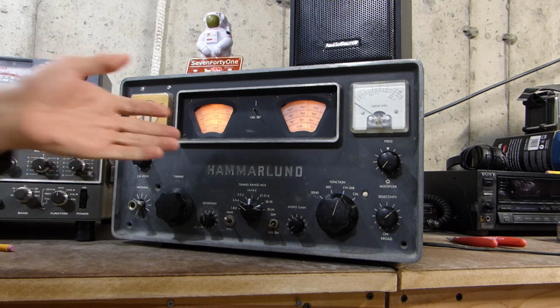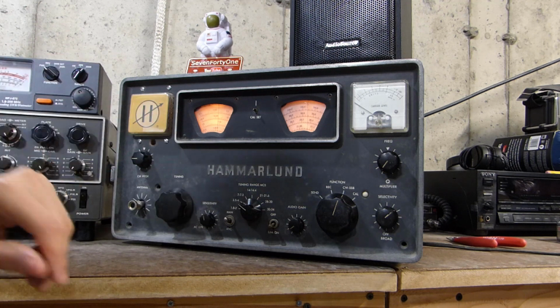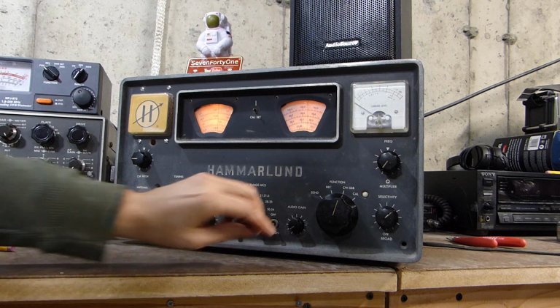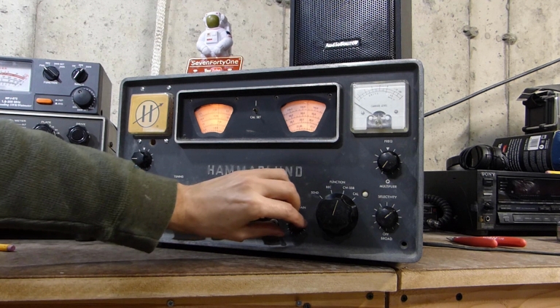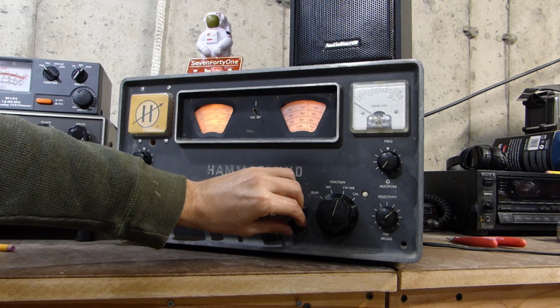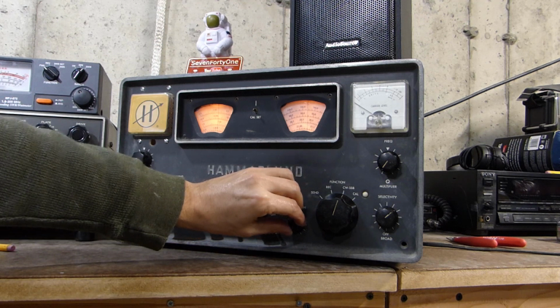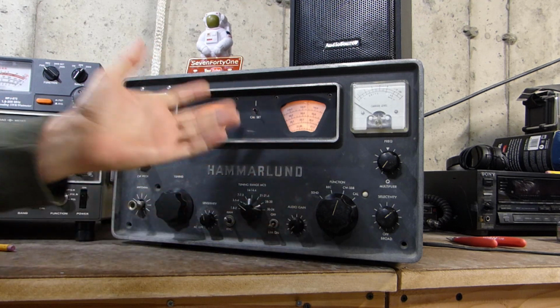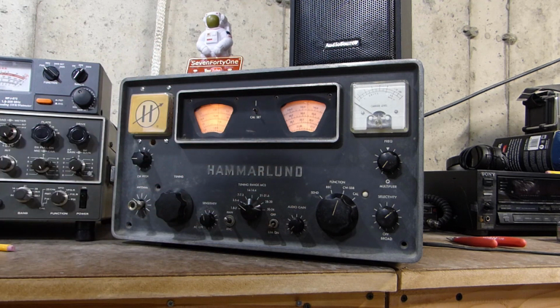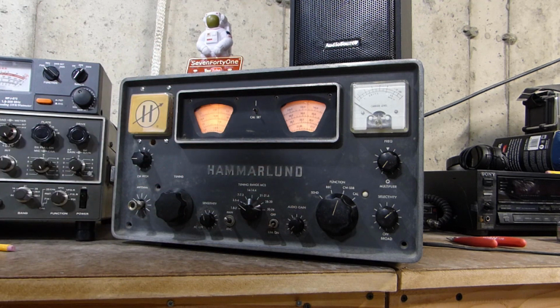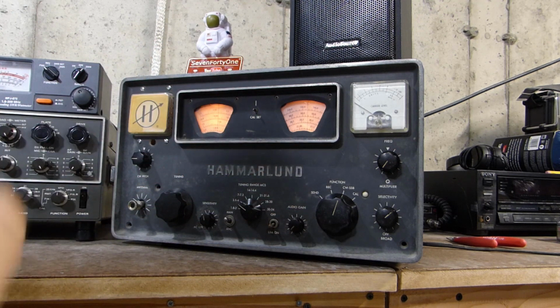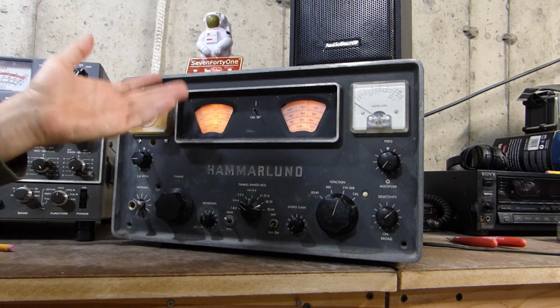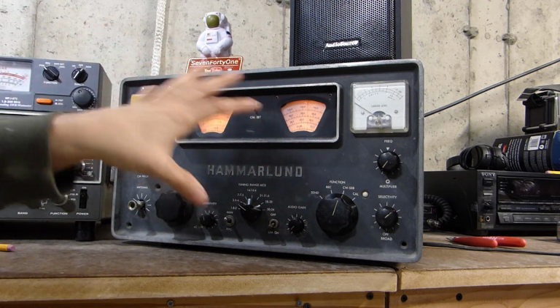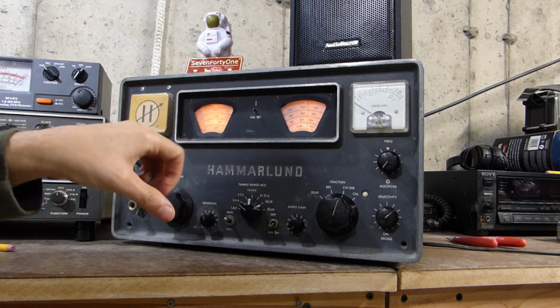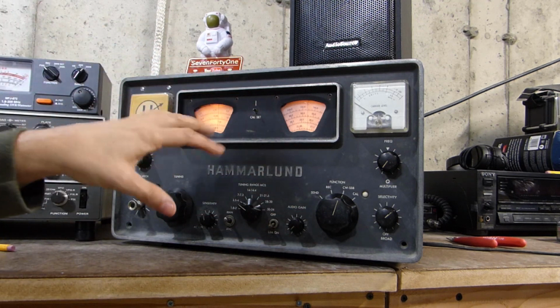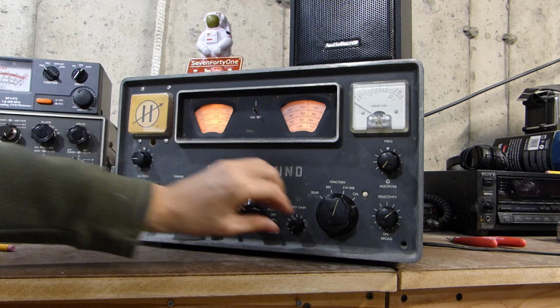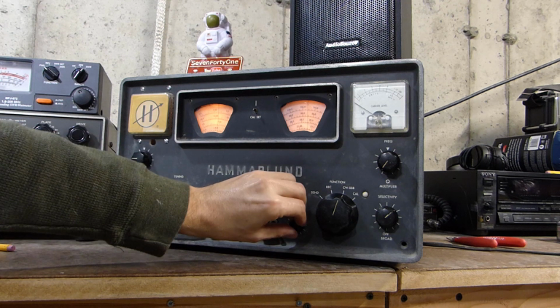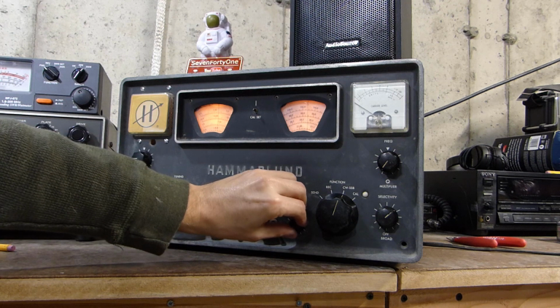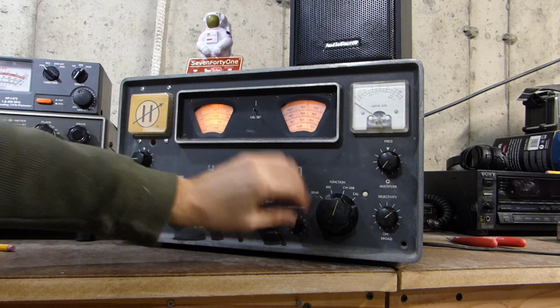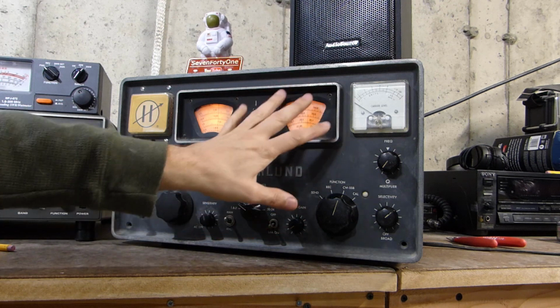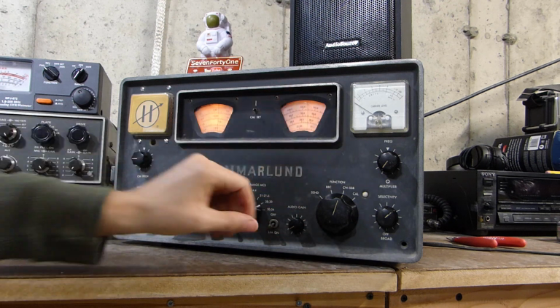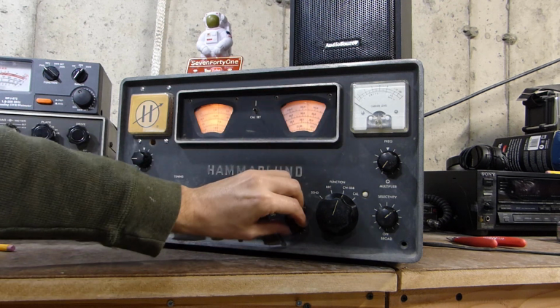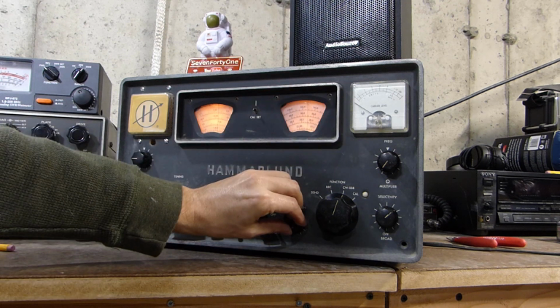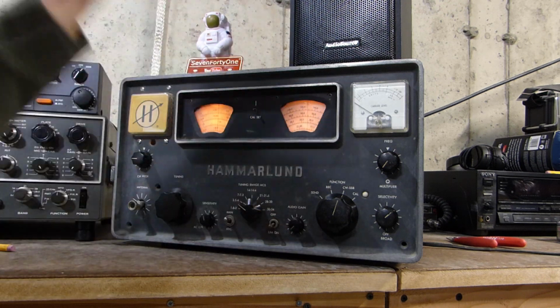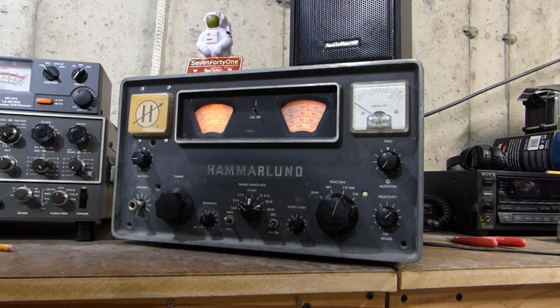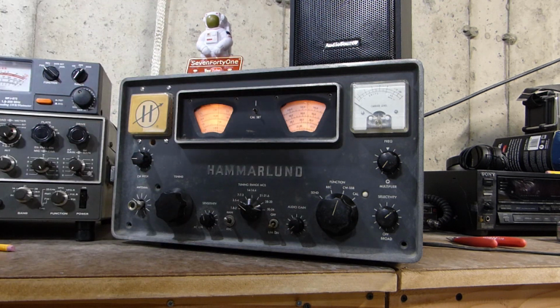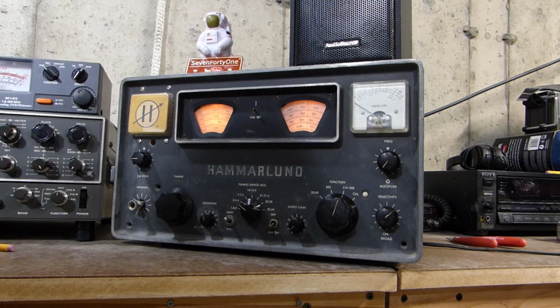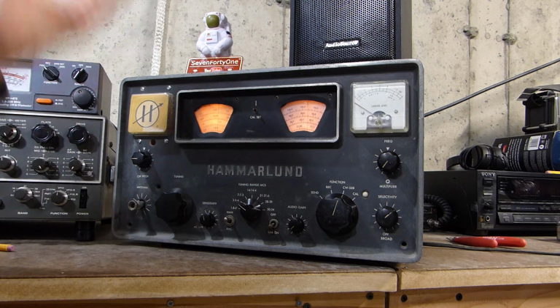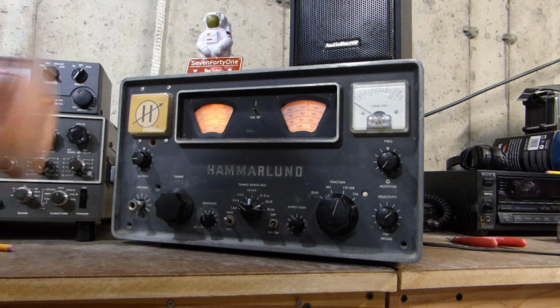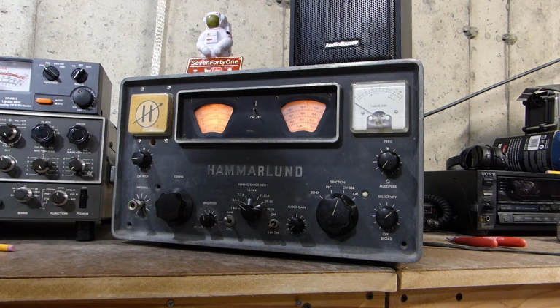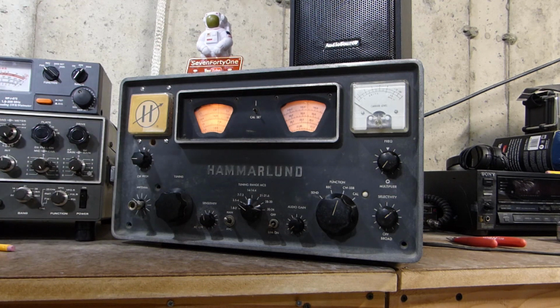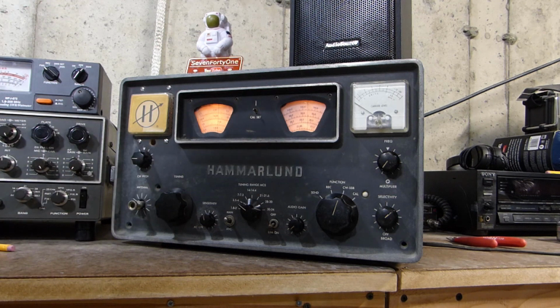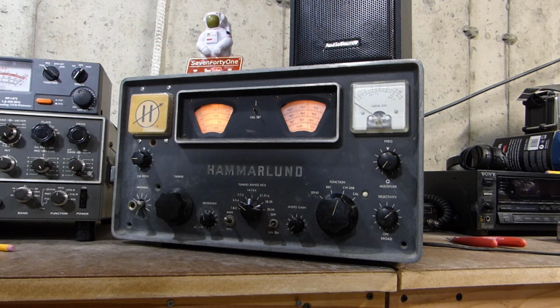There's a little bit of CW there in the background. One thing you guys have probably been hearing throughout this segment is there's kind of a lot of hash on the radio, probably primarily from all my fluorescent and LED lighting here.